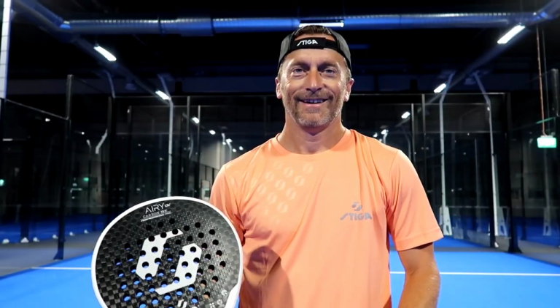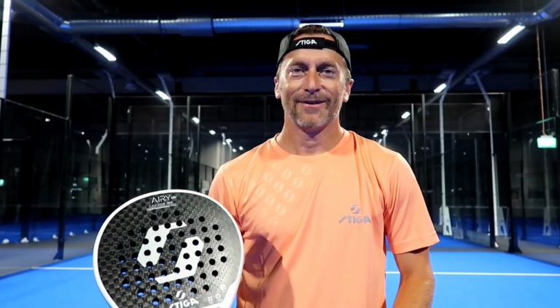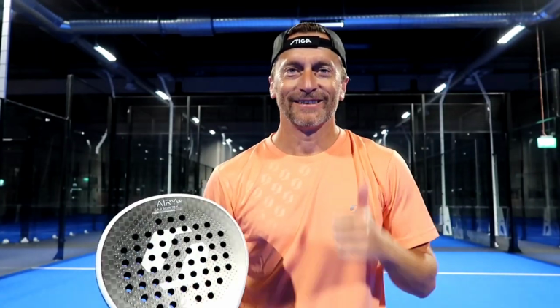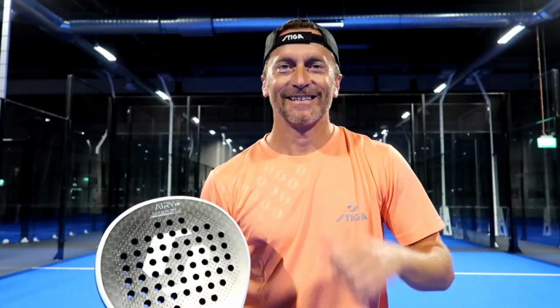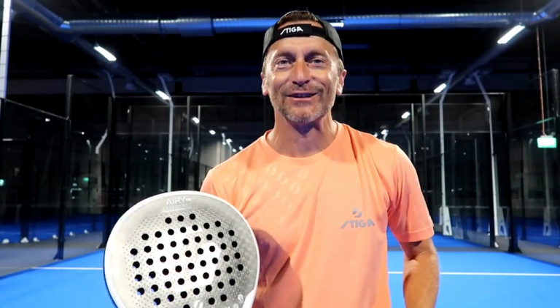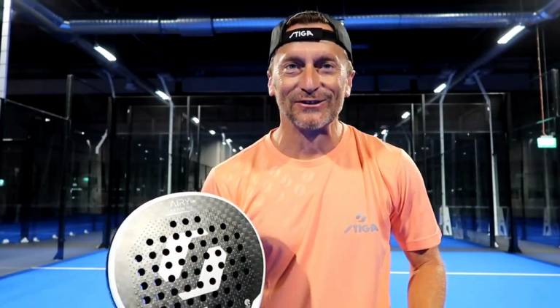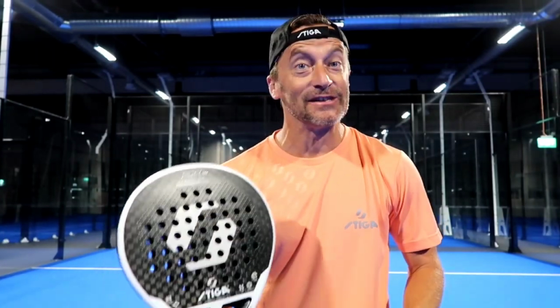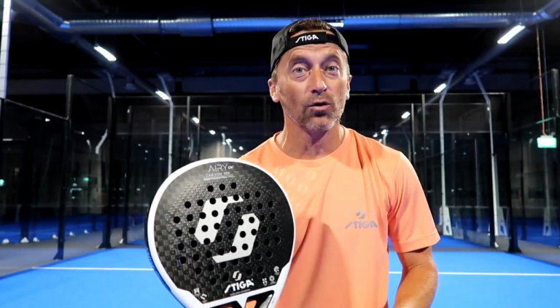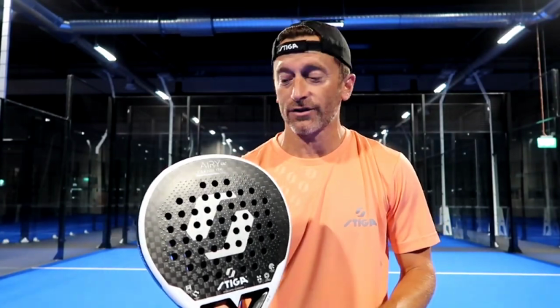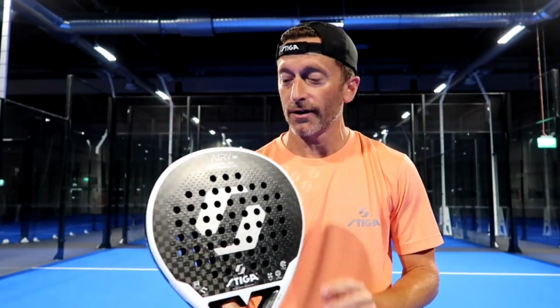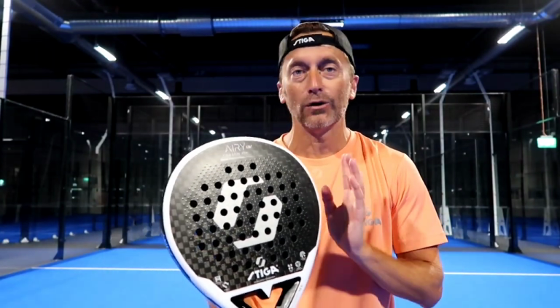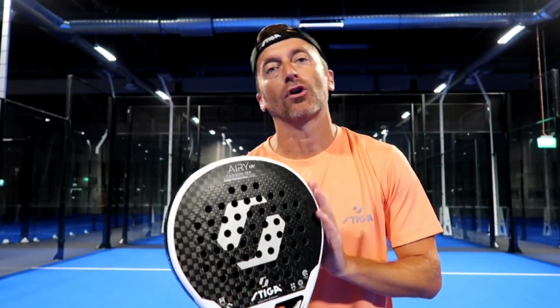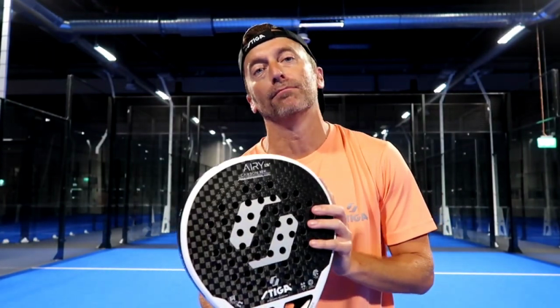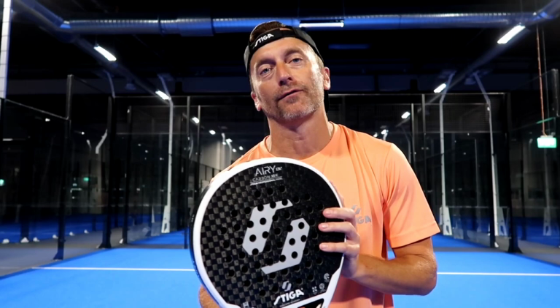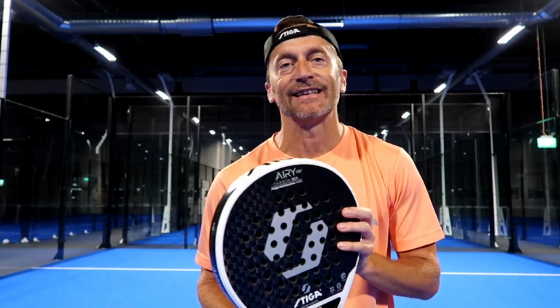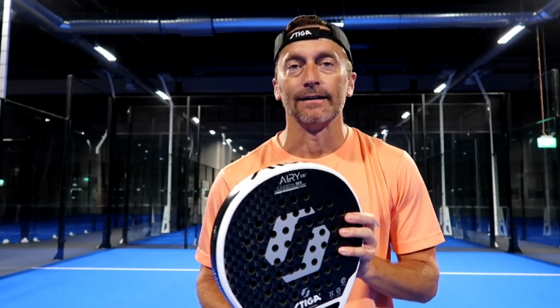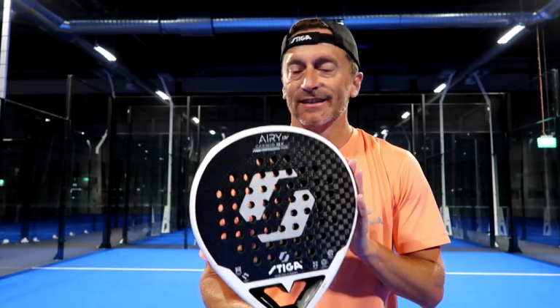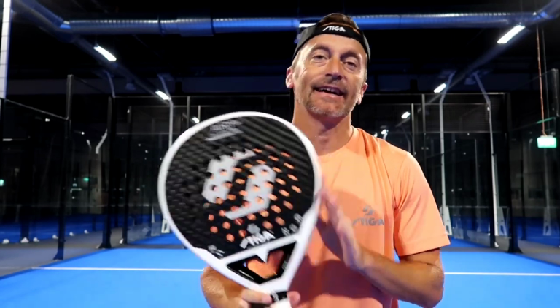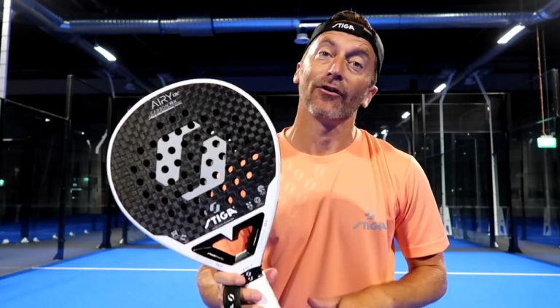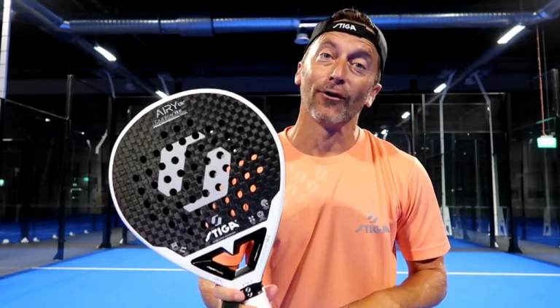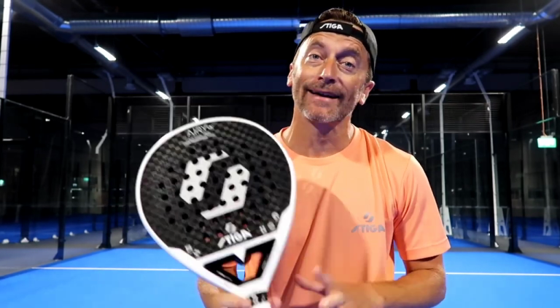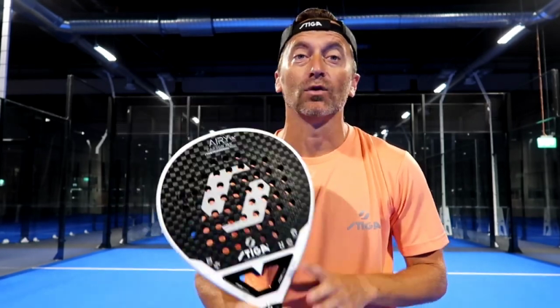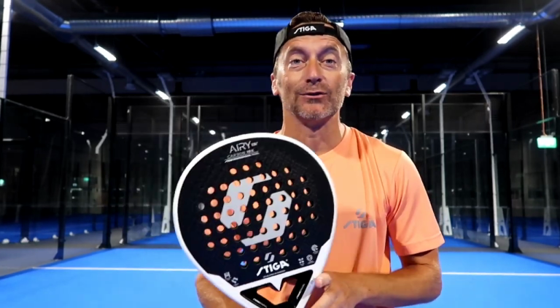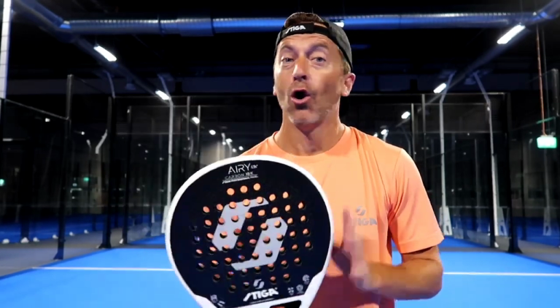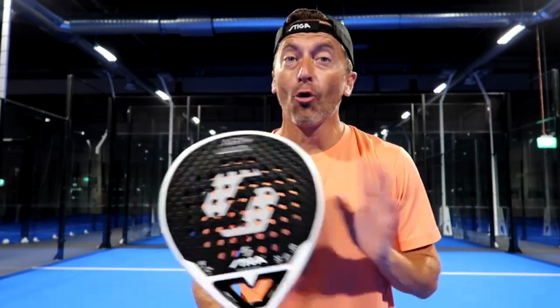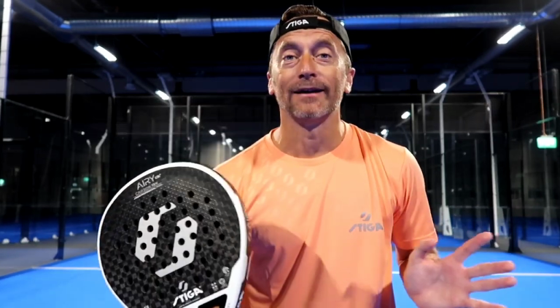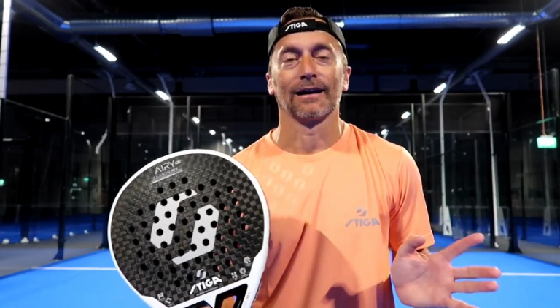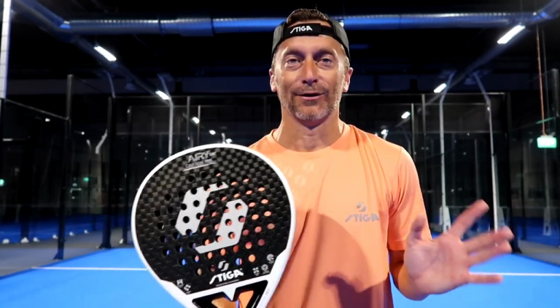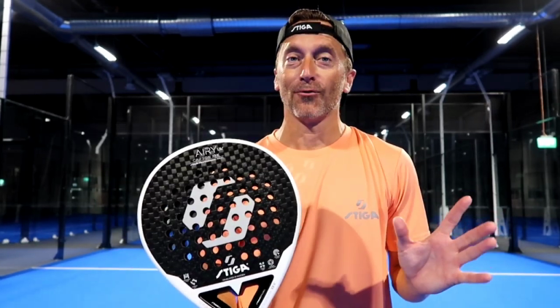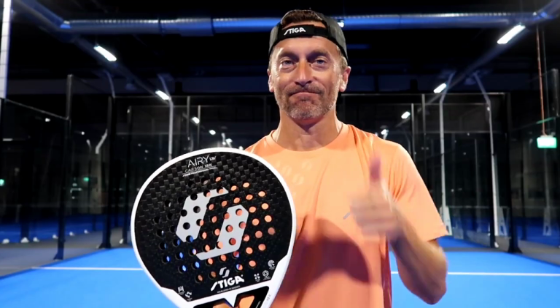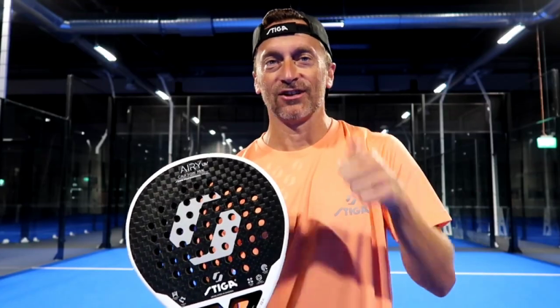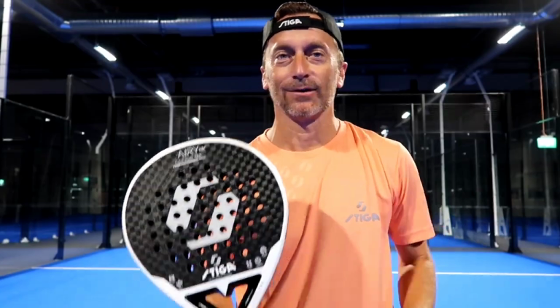Hi everyone, this is Daniel Dios. Today we're going to try the new upcoming model from Stiga — the Stiga Eri, a racket that will suit all players in the club. Are you ready? Let's check it out.